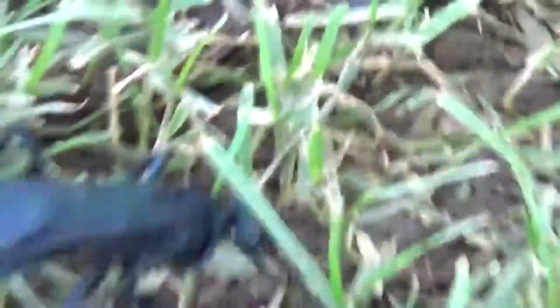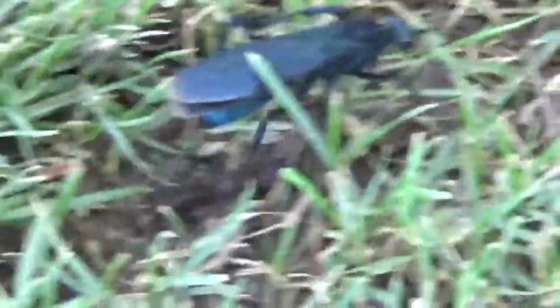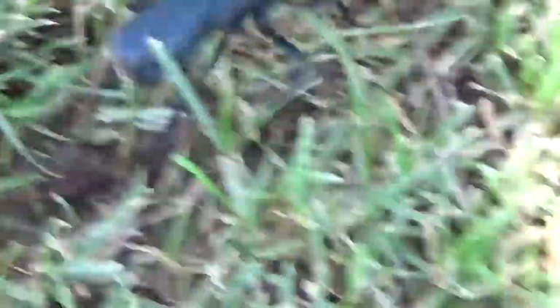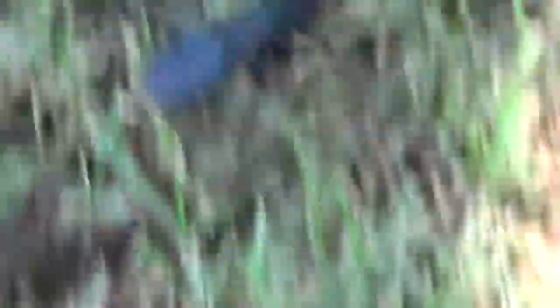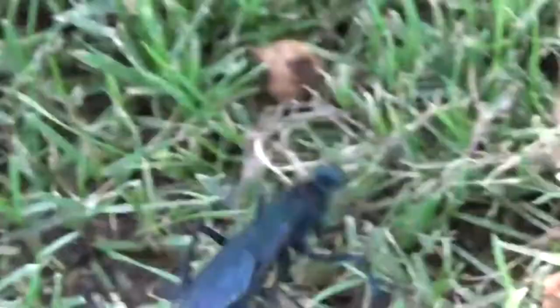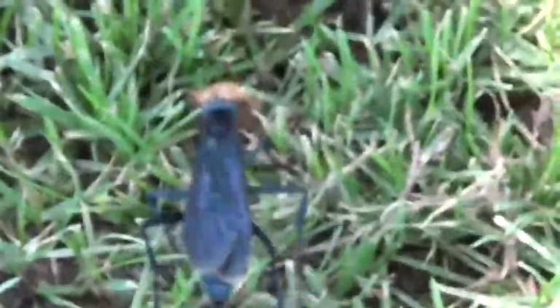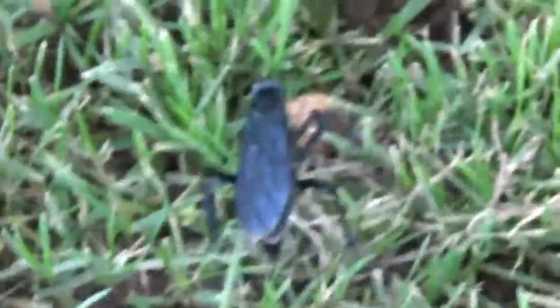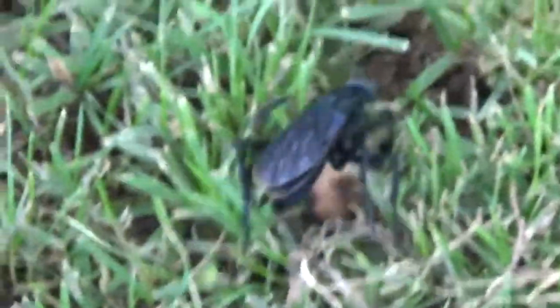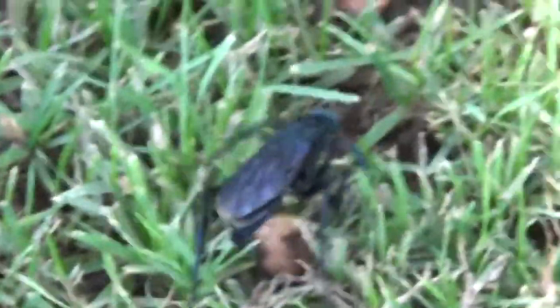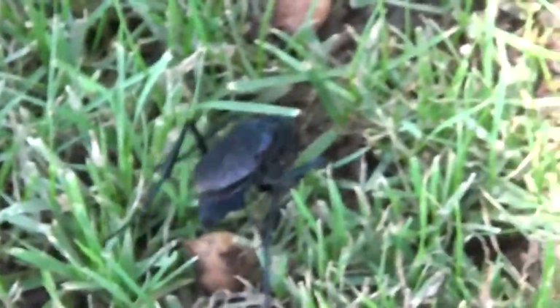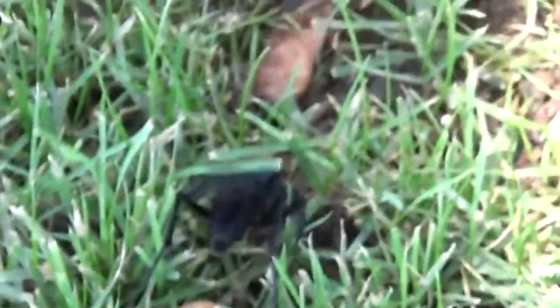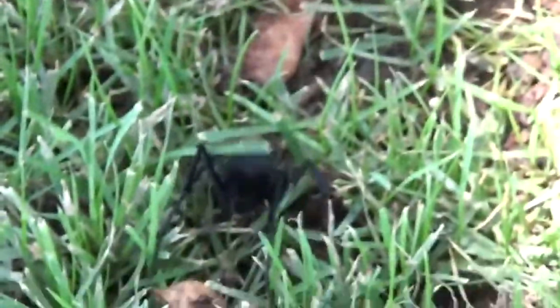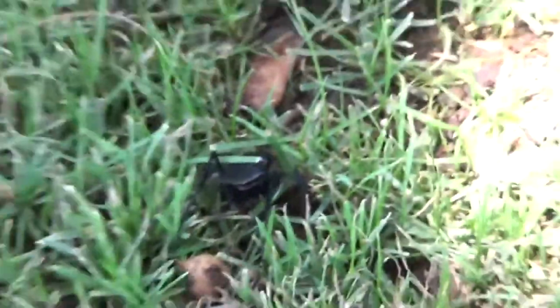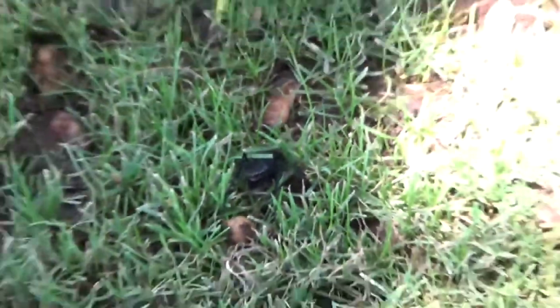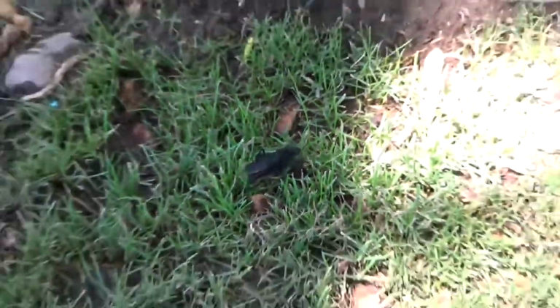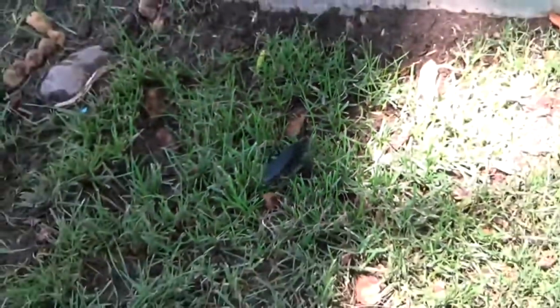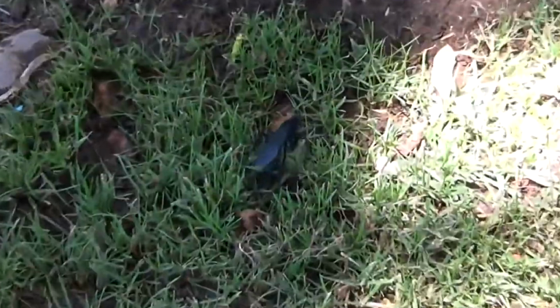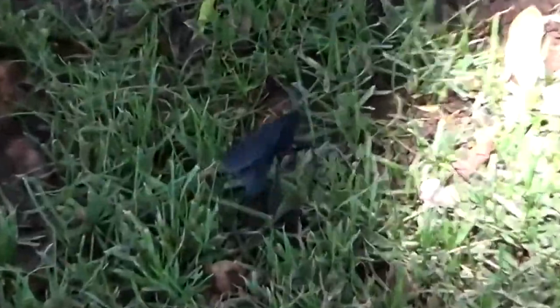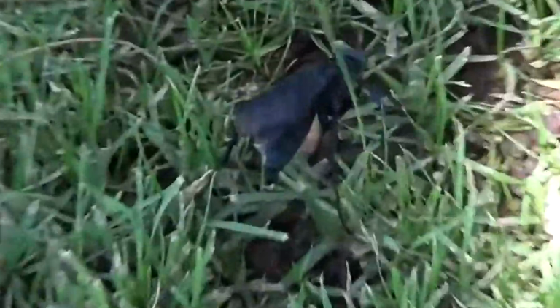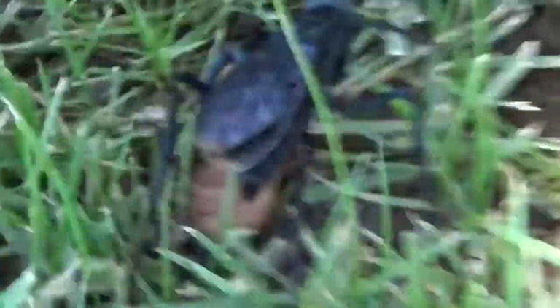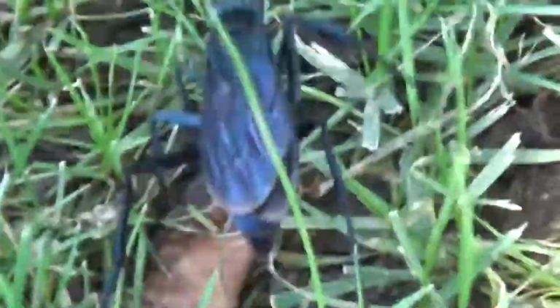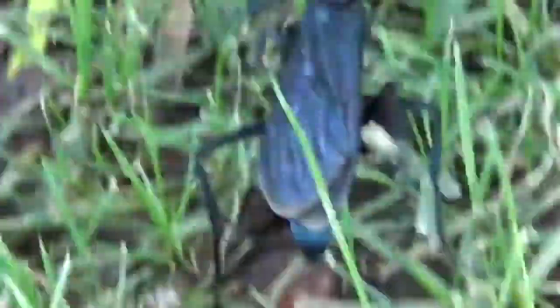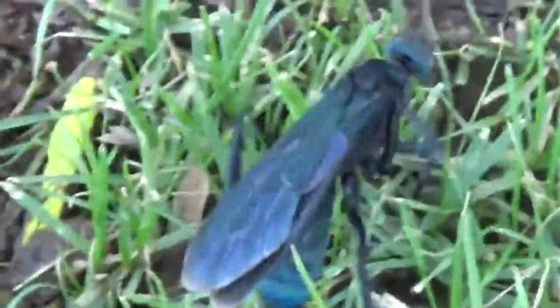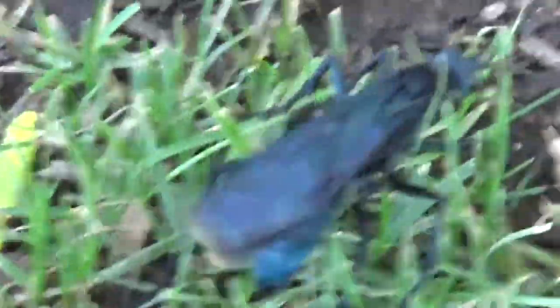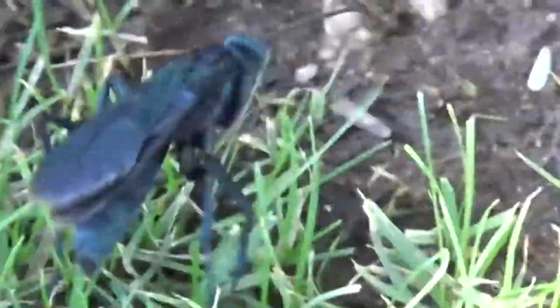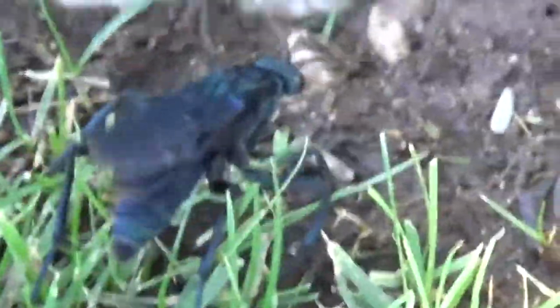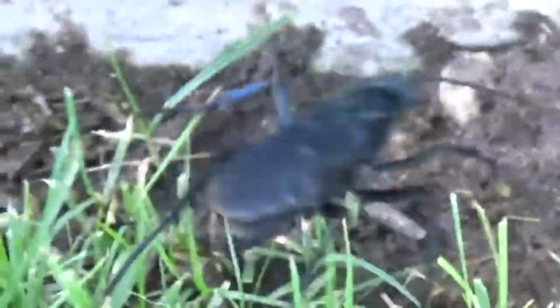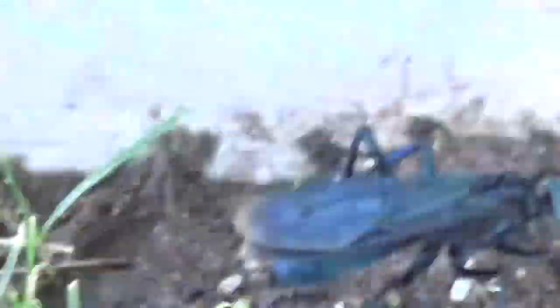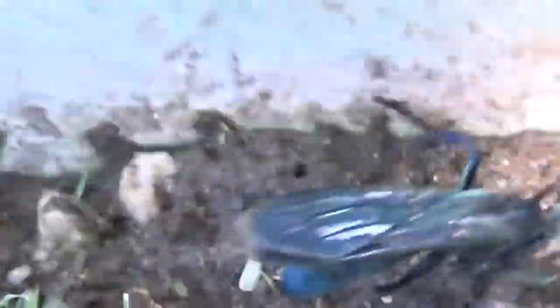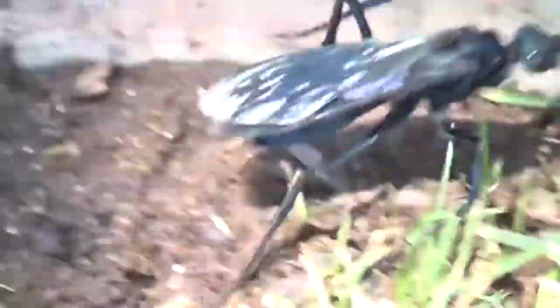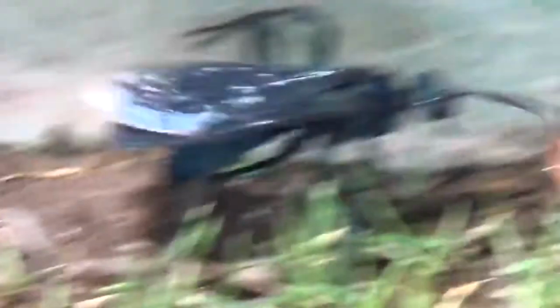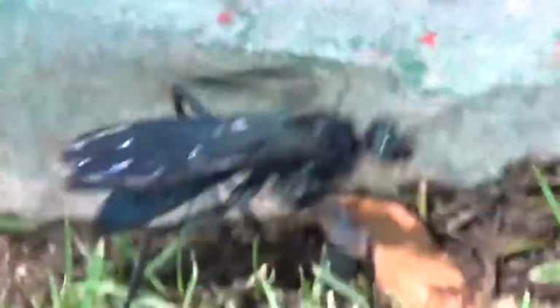What they do is they hunt for tarantulas. They sting the tarantula, which paralyzes them, then they lay their eggs inside the tarantula. I think it's big, man.